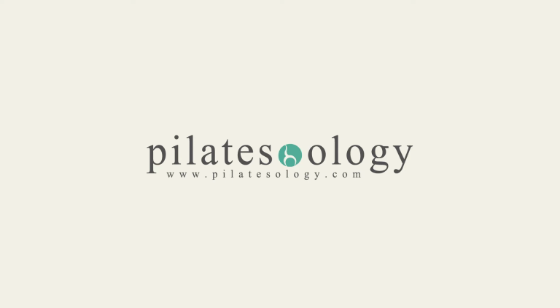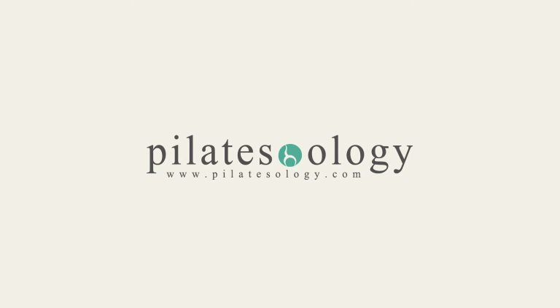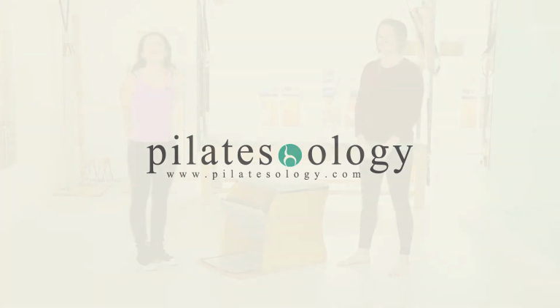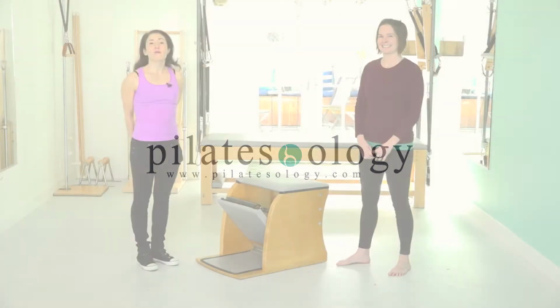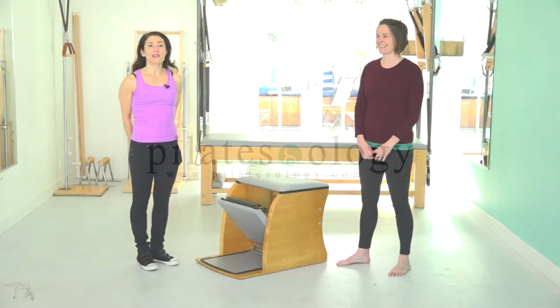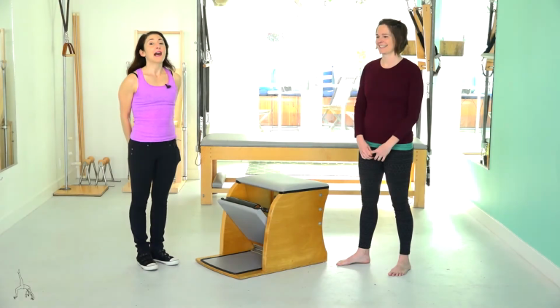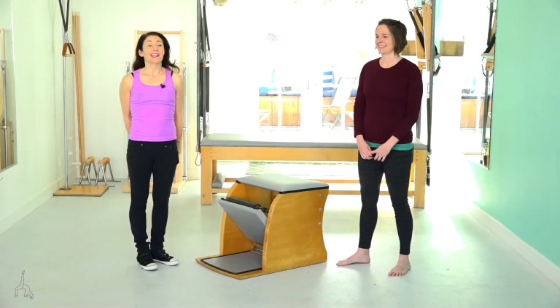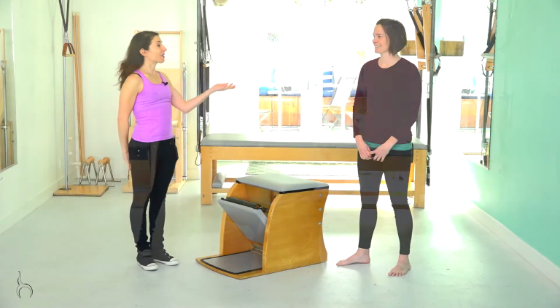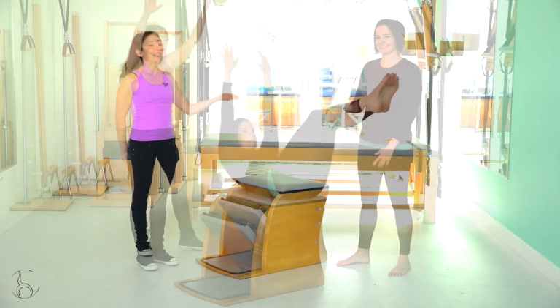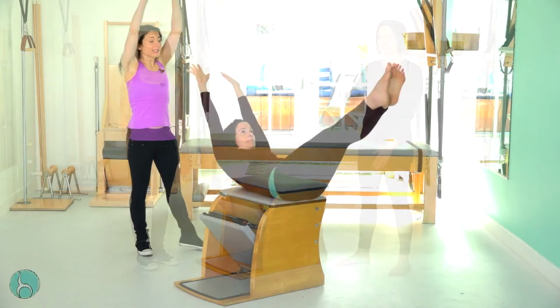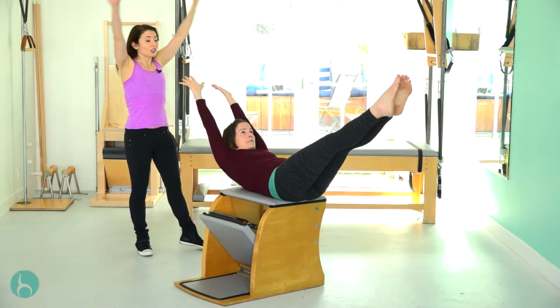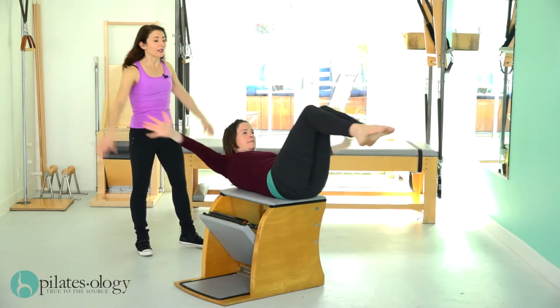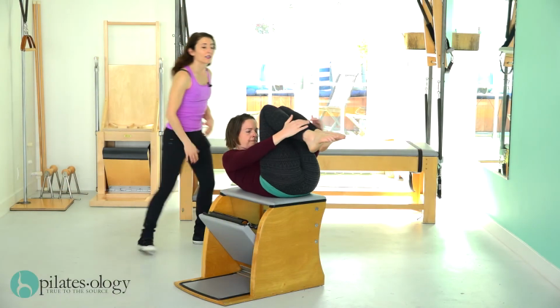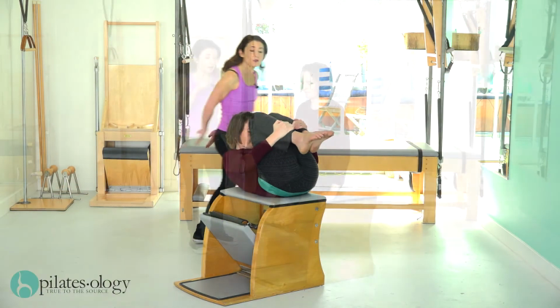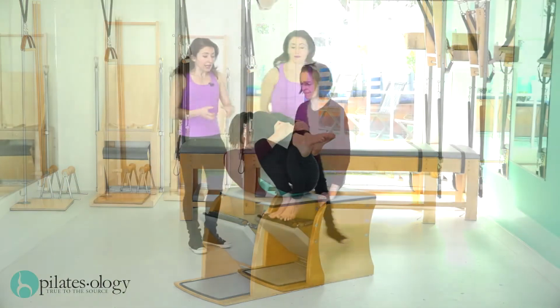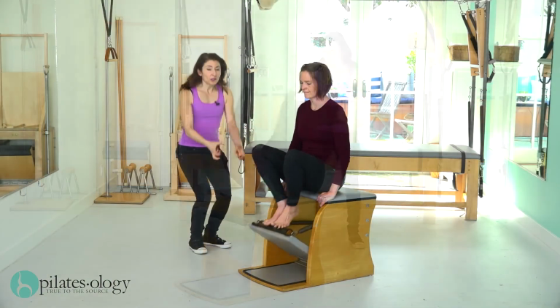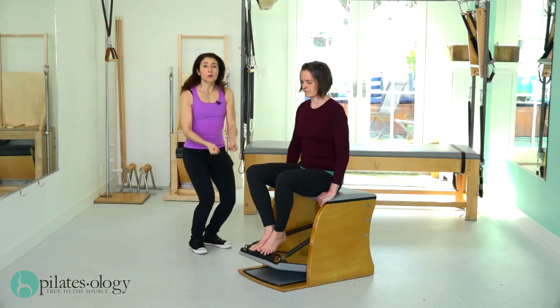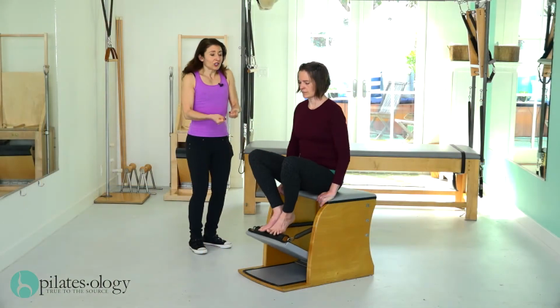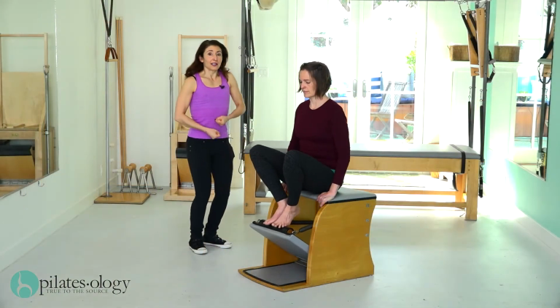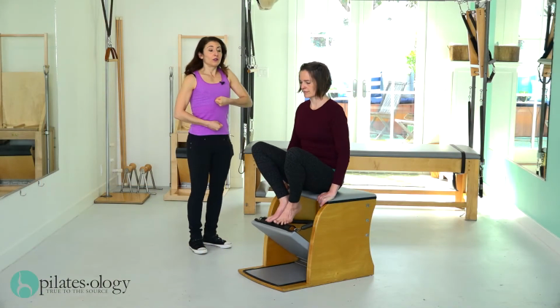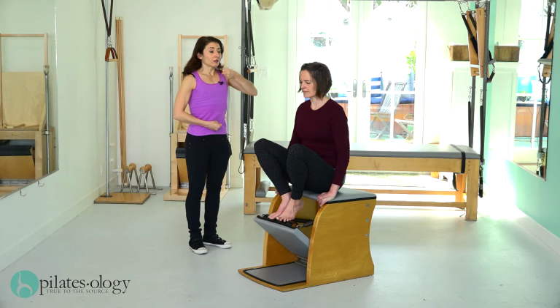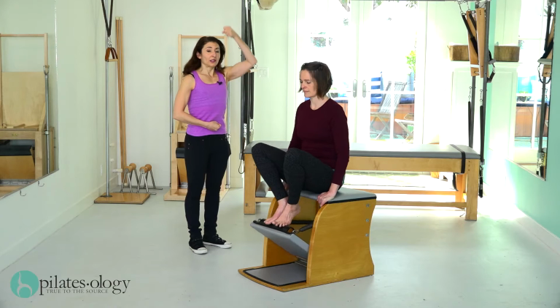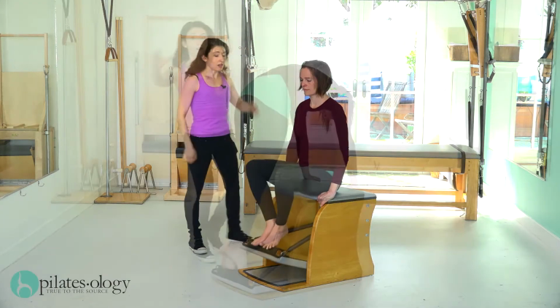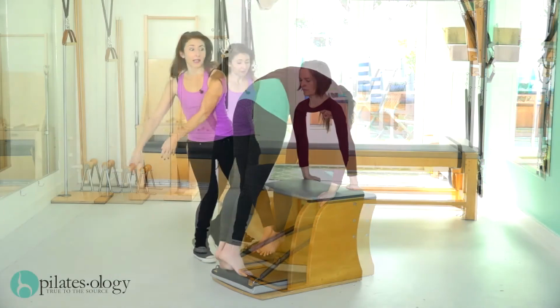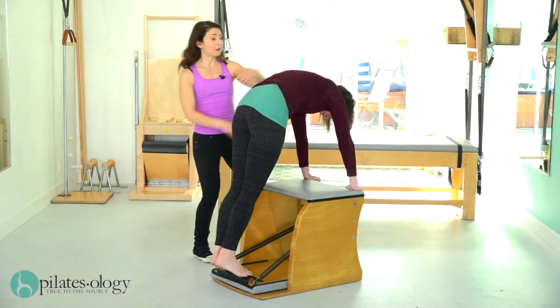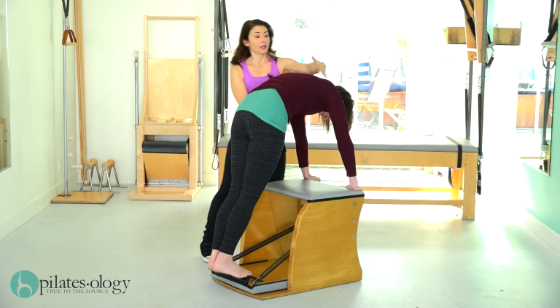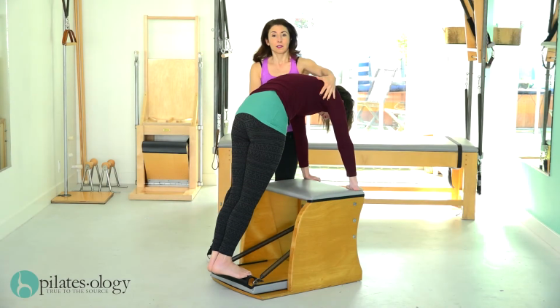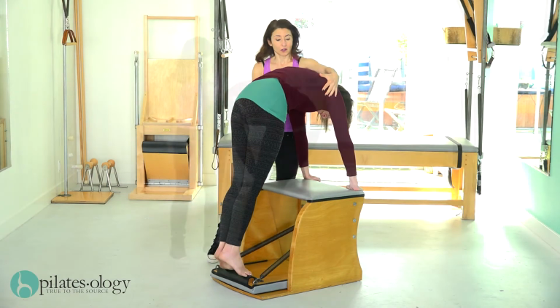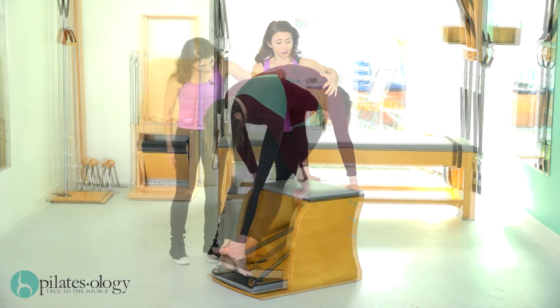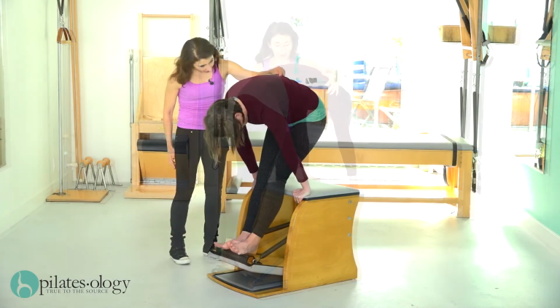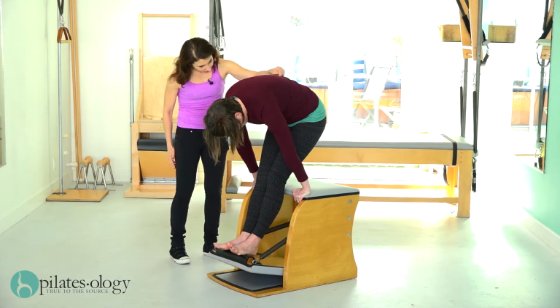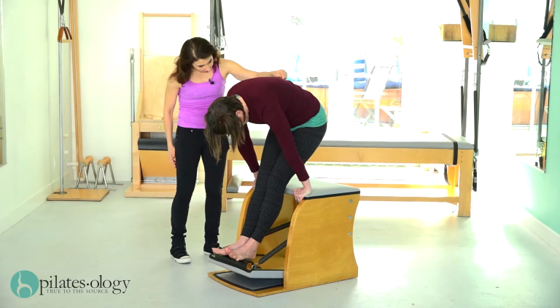Hi, today we're going to do a one-to-chair workout. I'm Andrea, this is Cori. We're going to do a little group of exercises that focuses on lift, because we can all have a little more lift. It's also going to support our work on the reformer, where there's lots of hard lifting to do.